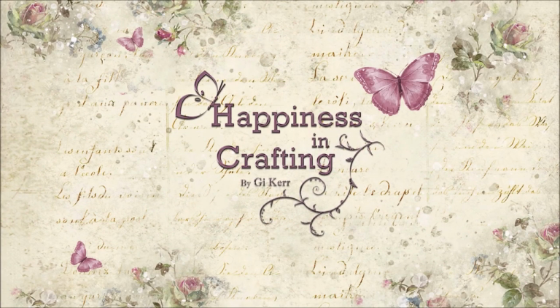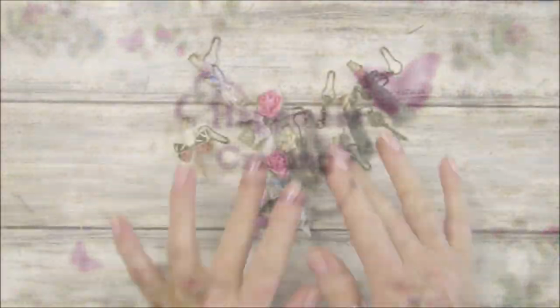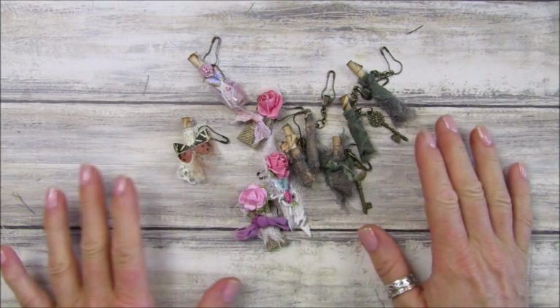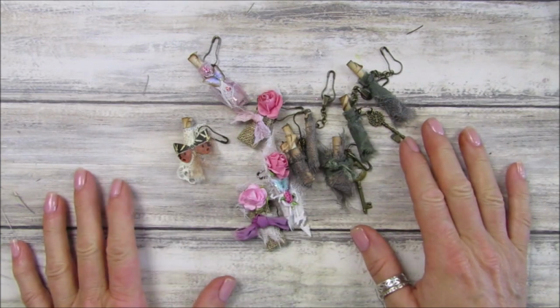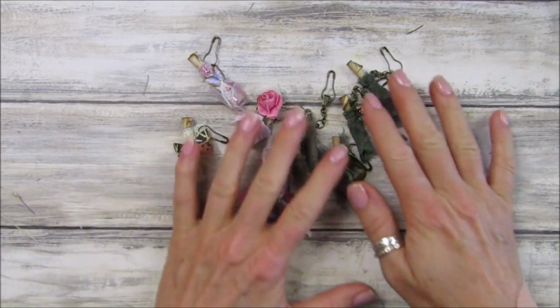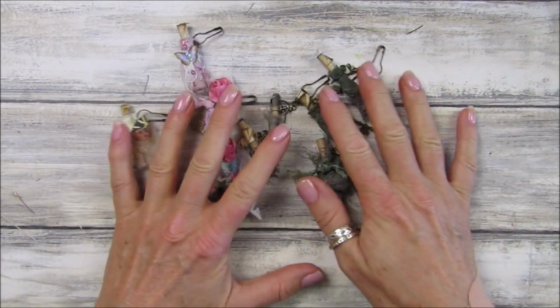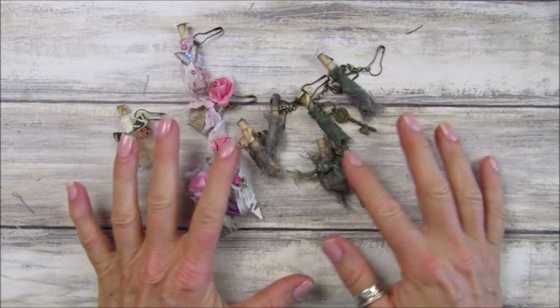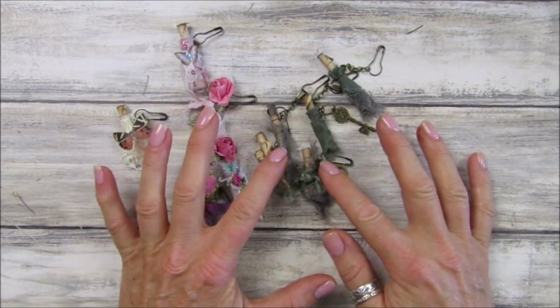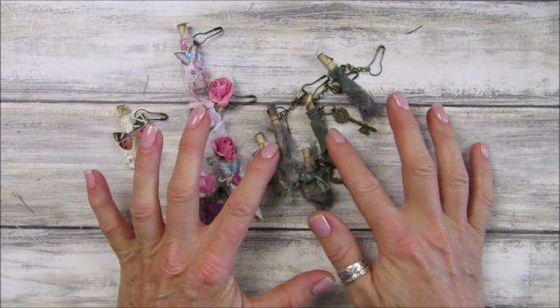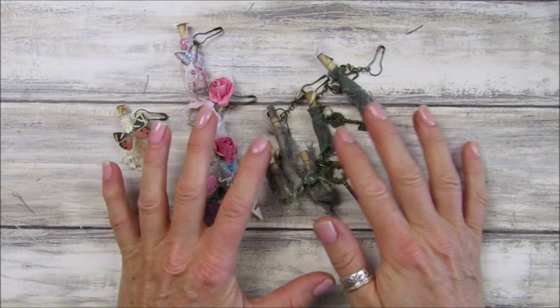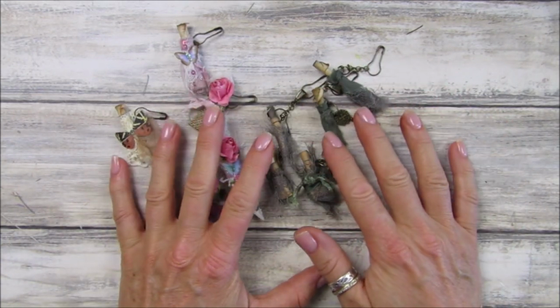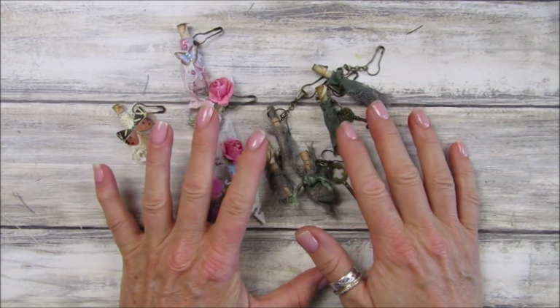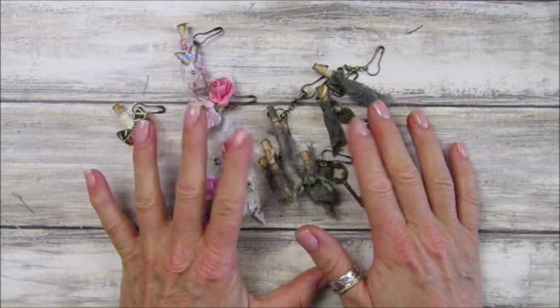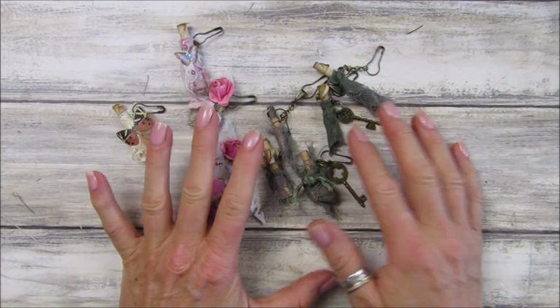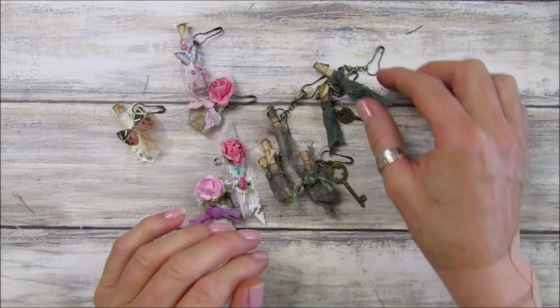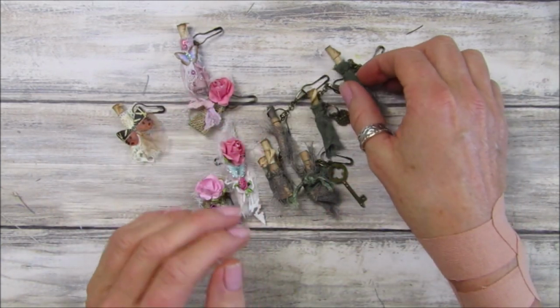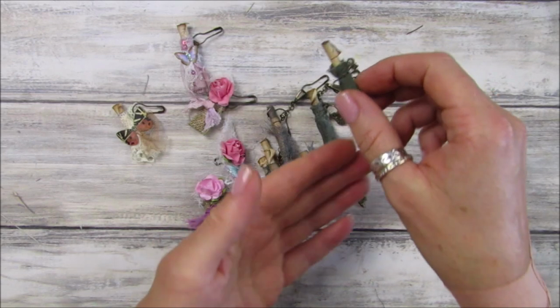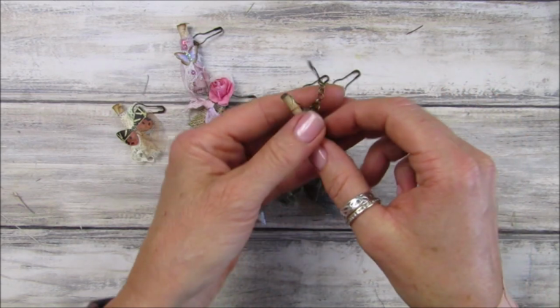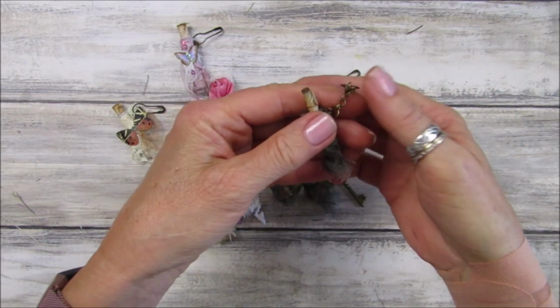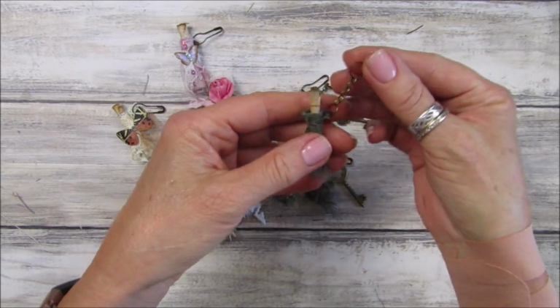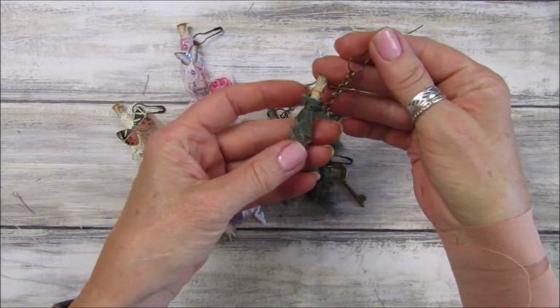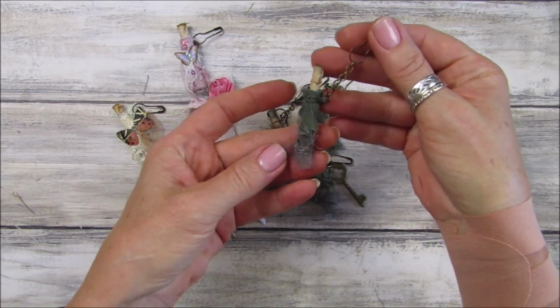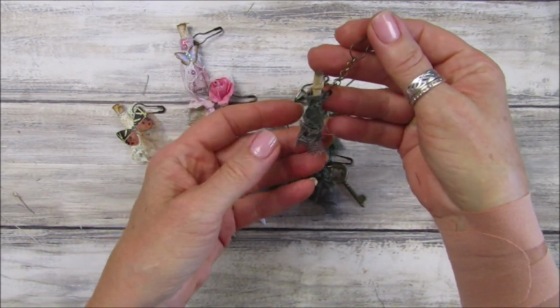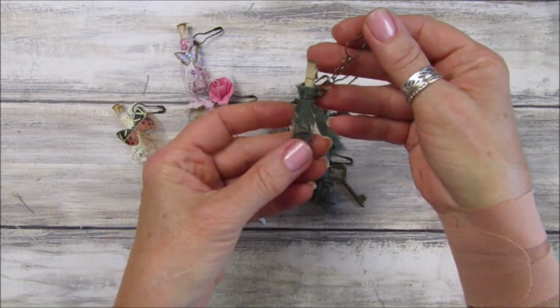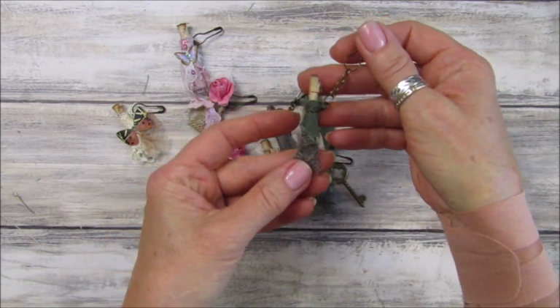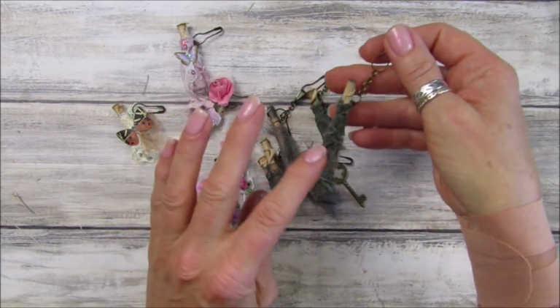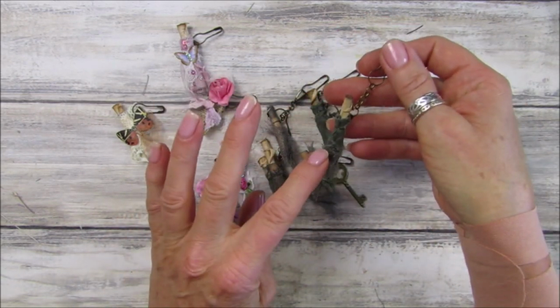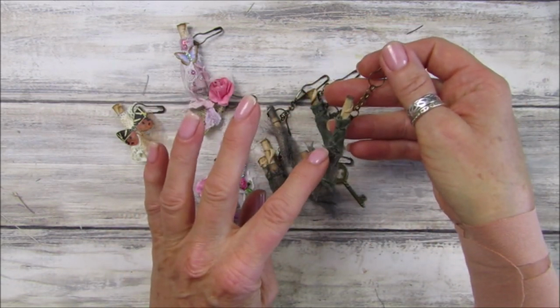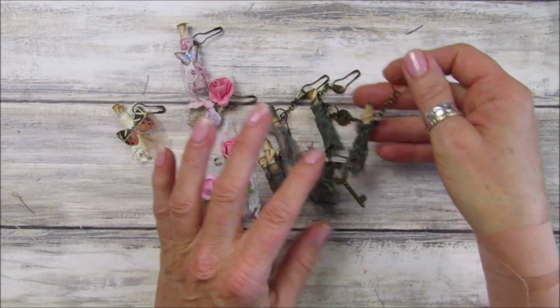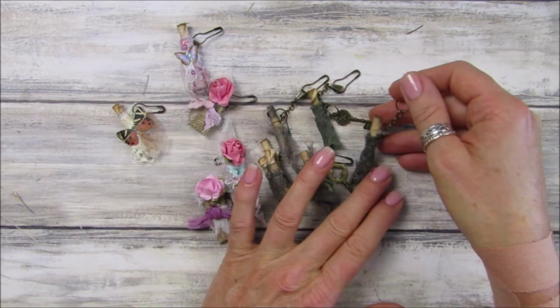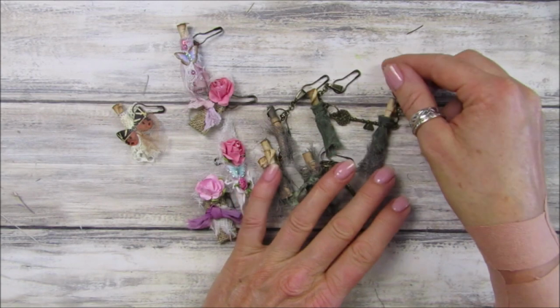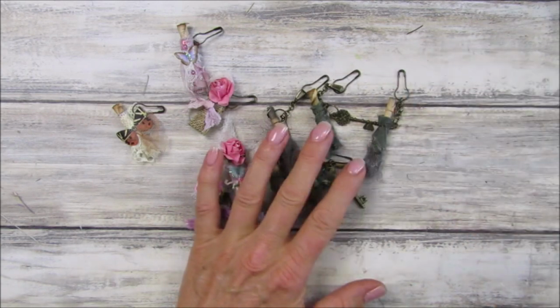Hi guys, welcome back to my channel, it's G from Happiness and Crafting. Today I'm going to show you how to make these lovely little scroll dingley danglies.